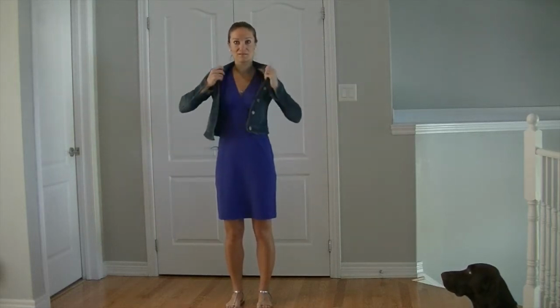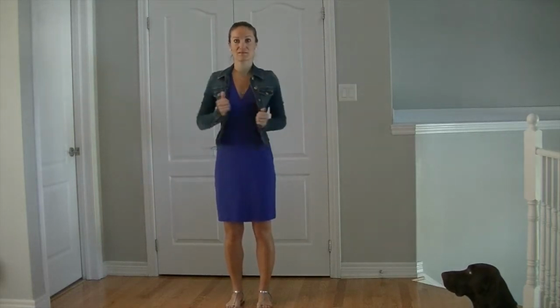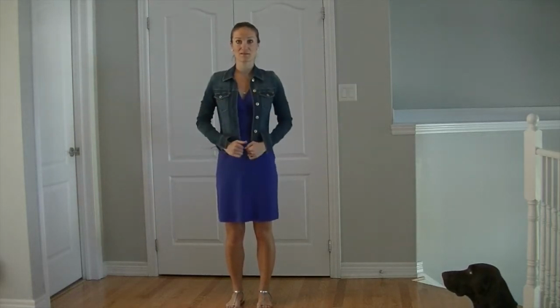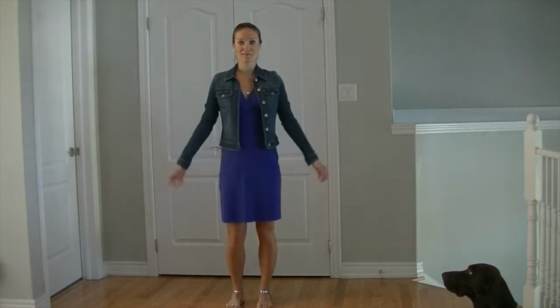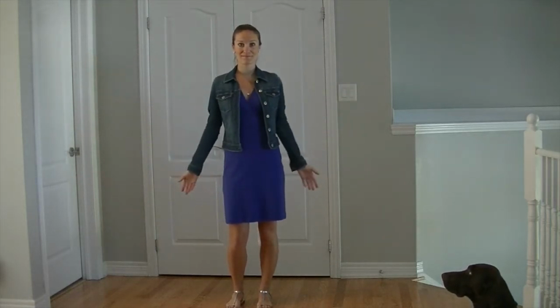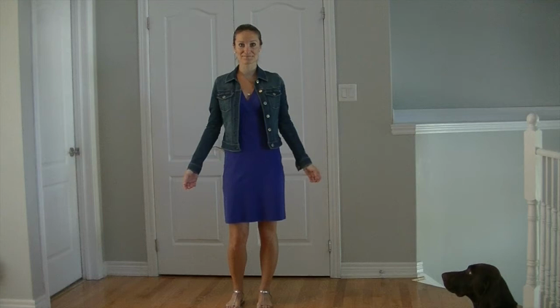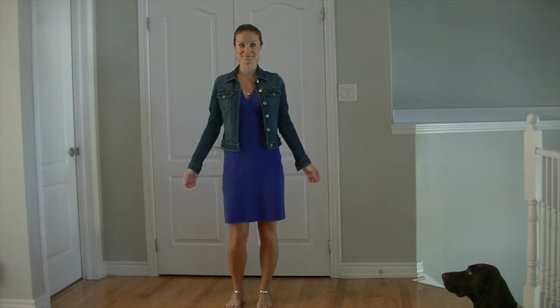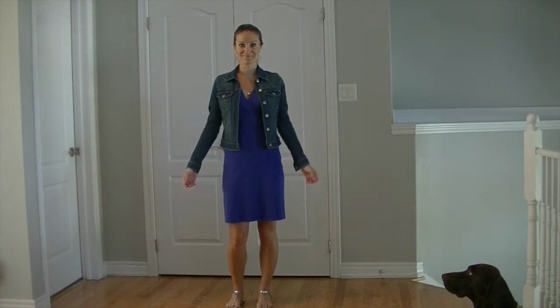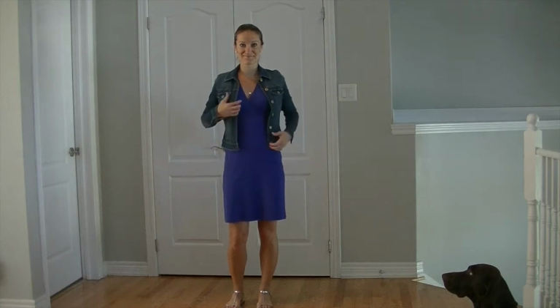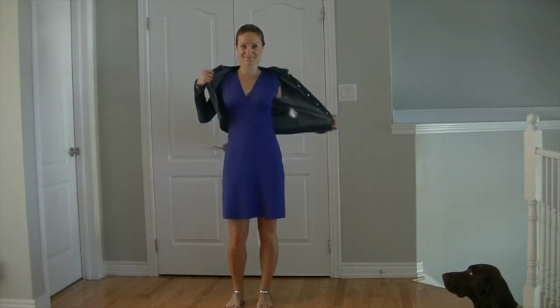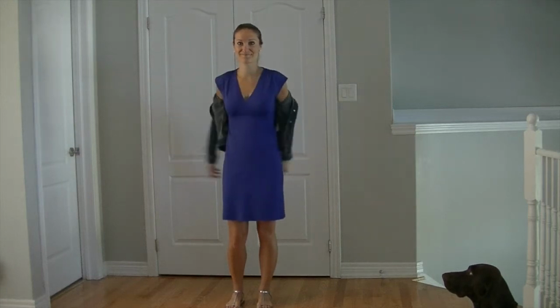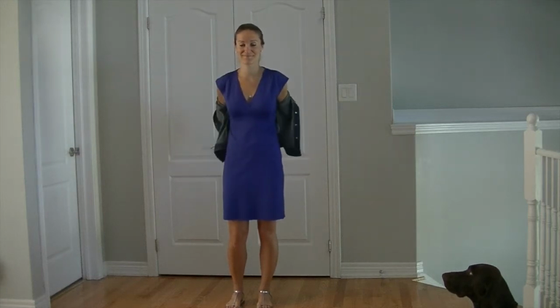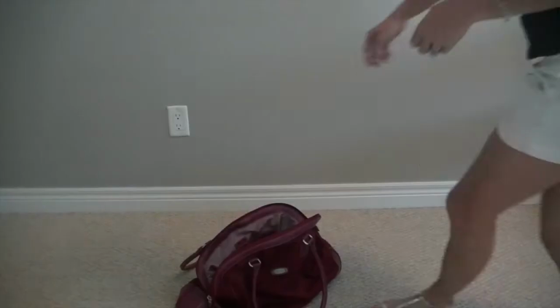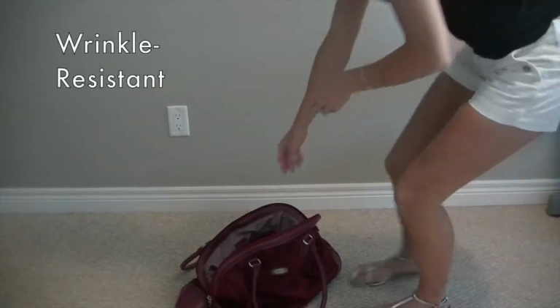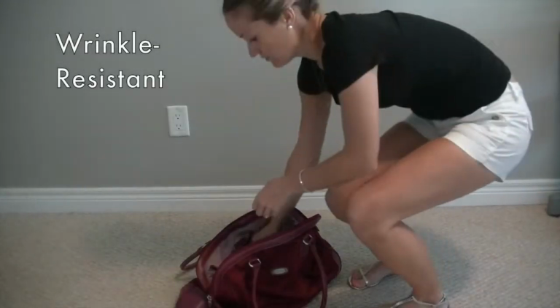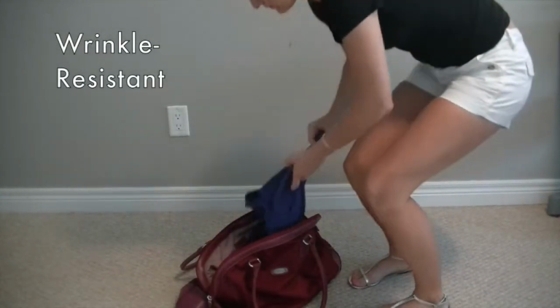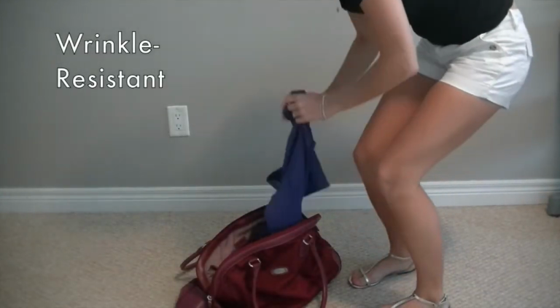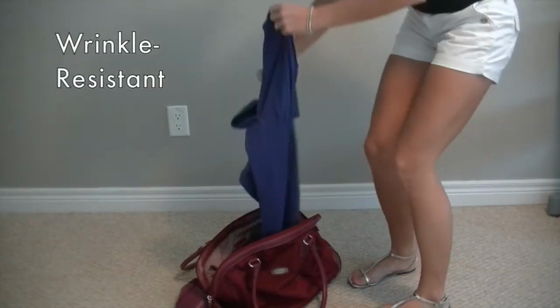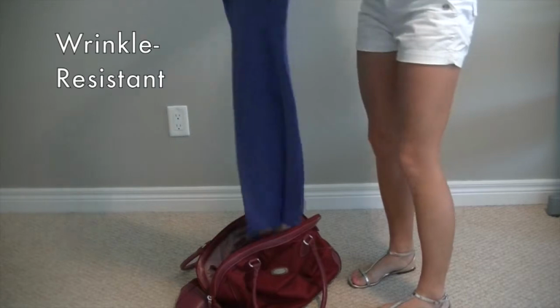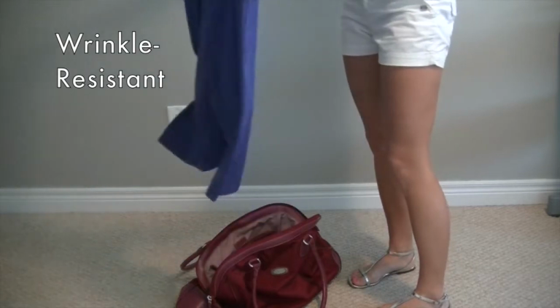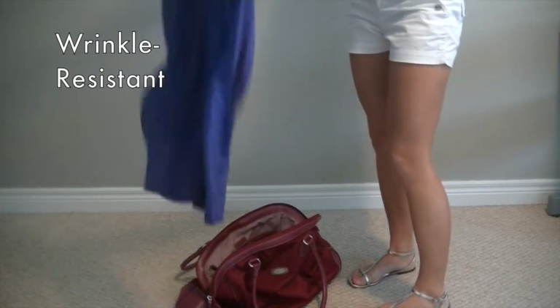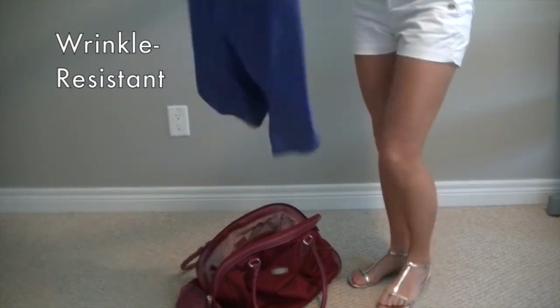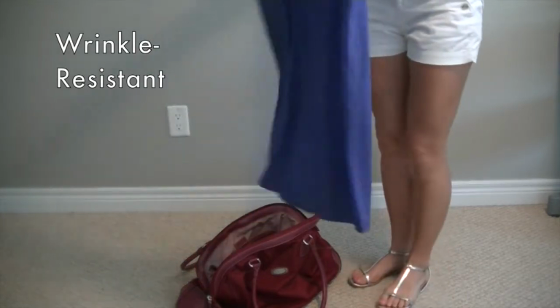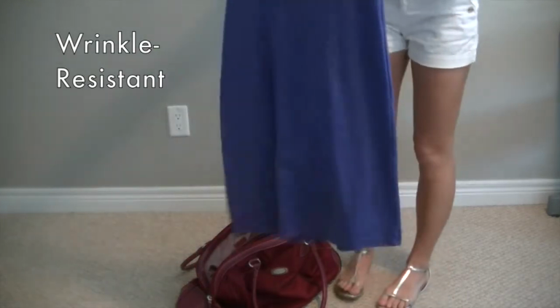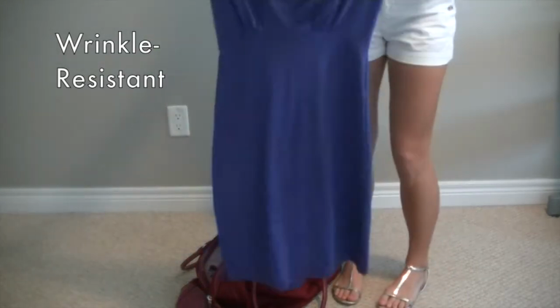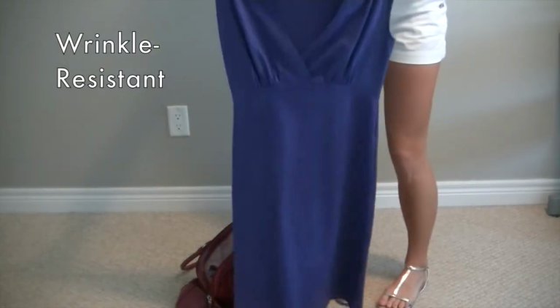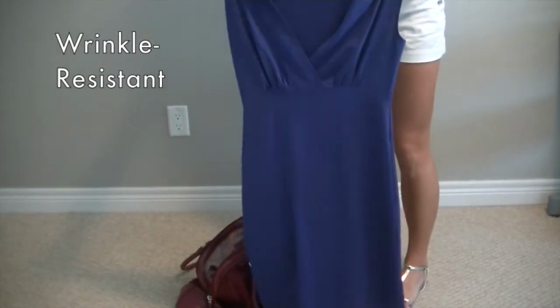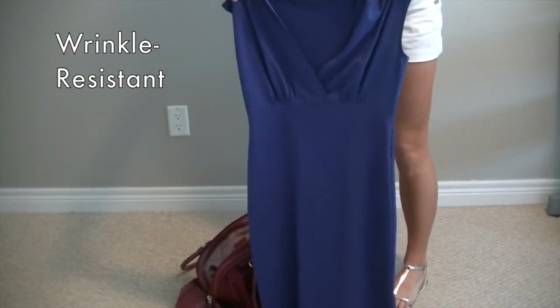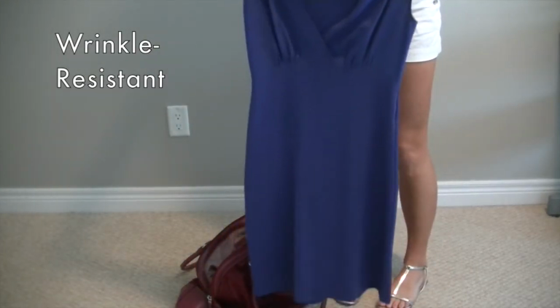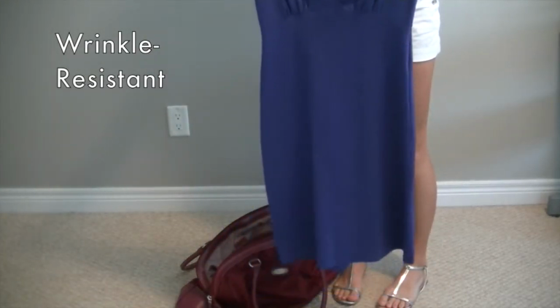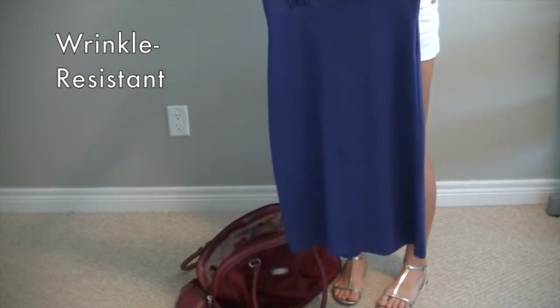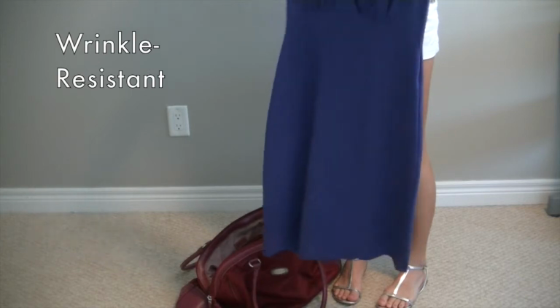You may be thinking, but isn't a dress just a dress? There are three main features that make the OBE dress stand out. First off, it is wrinkle resistant — need I say more? This is a huge plus for any clothing in my opinion, let alone a dress.